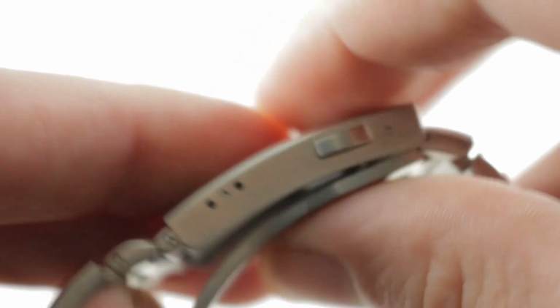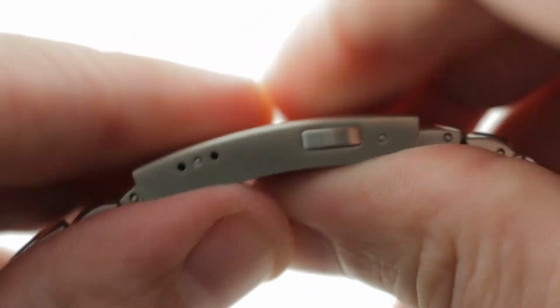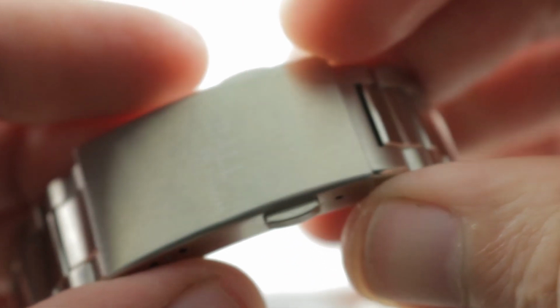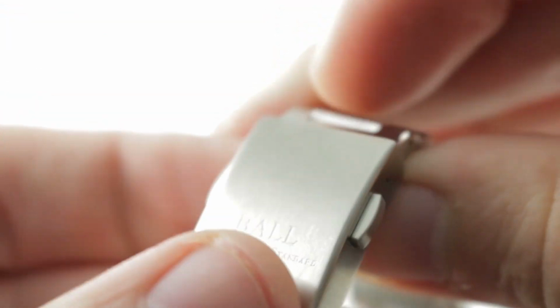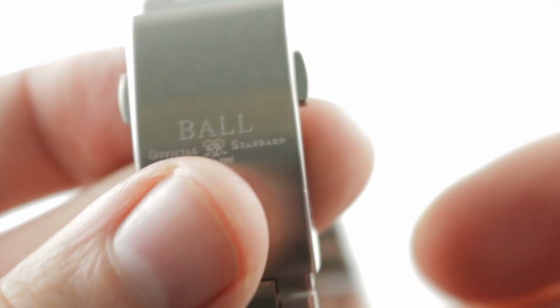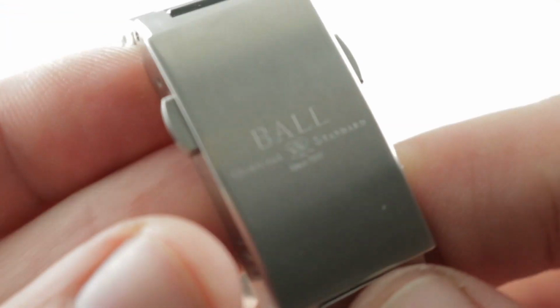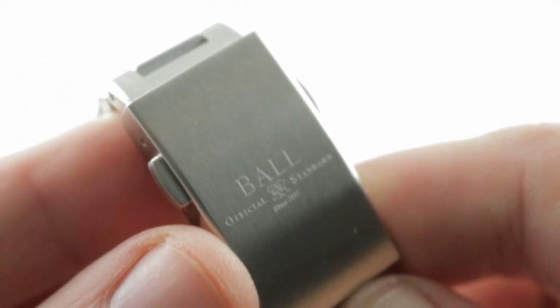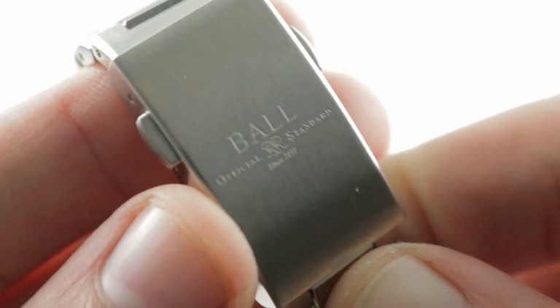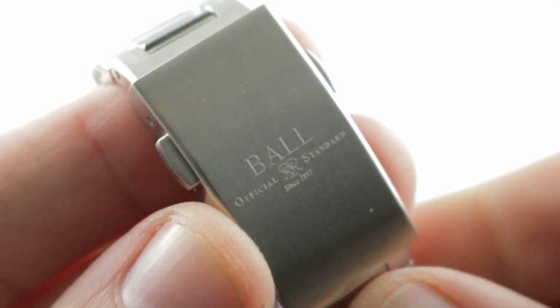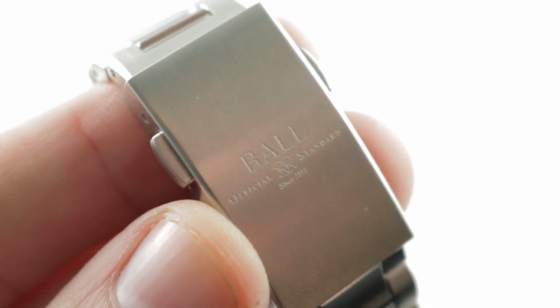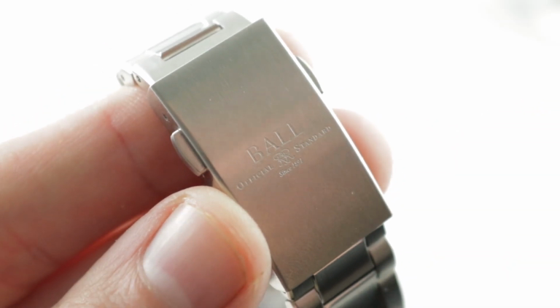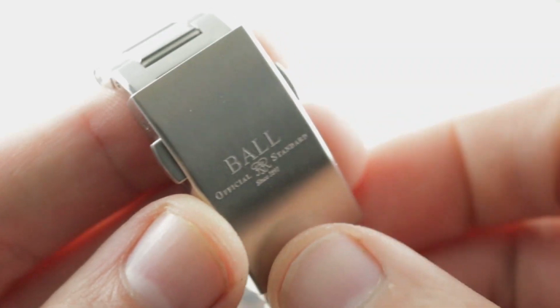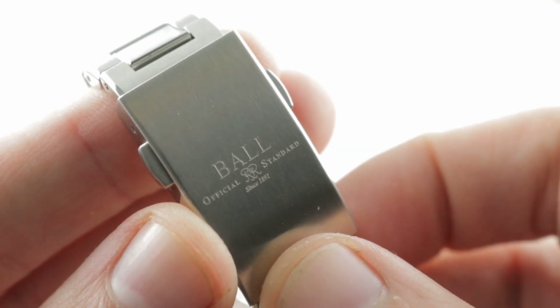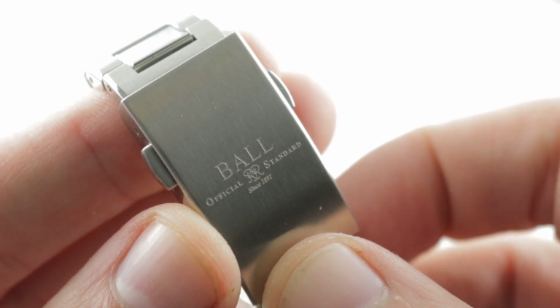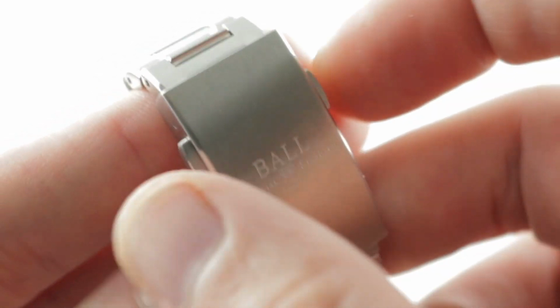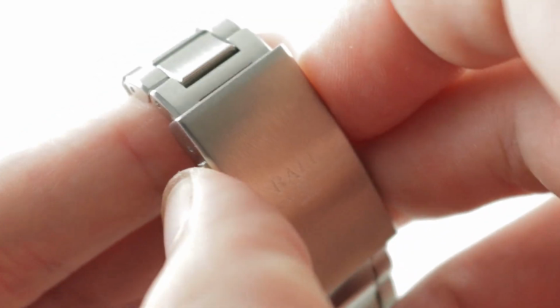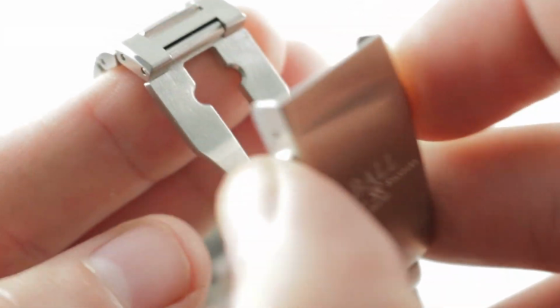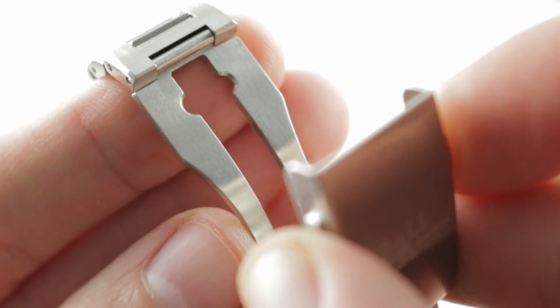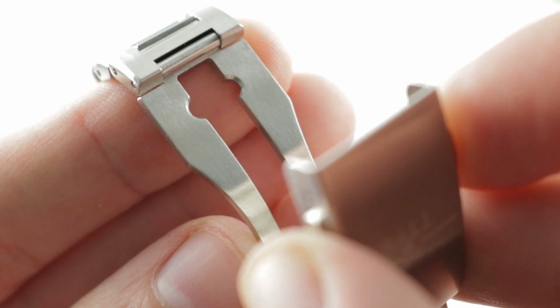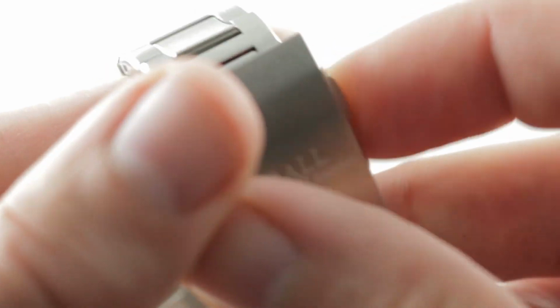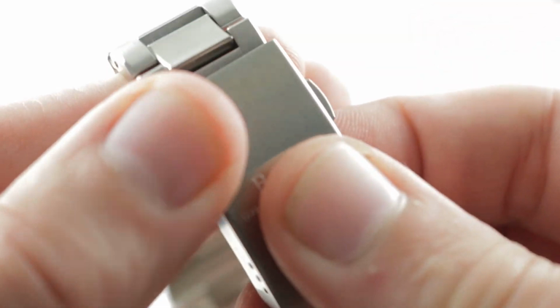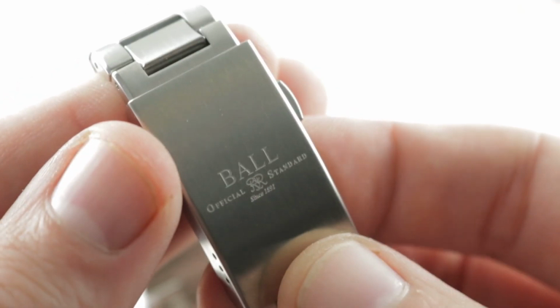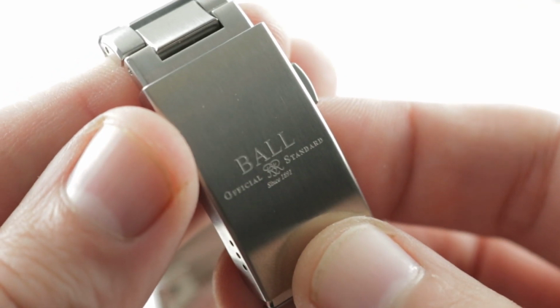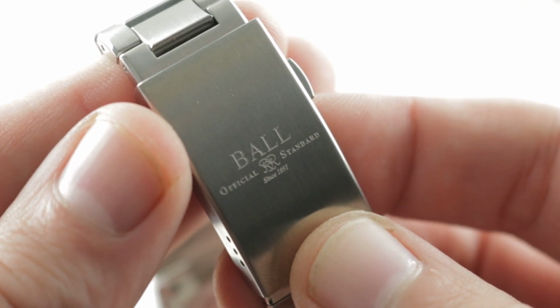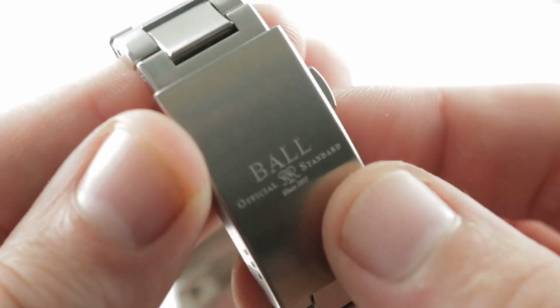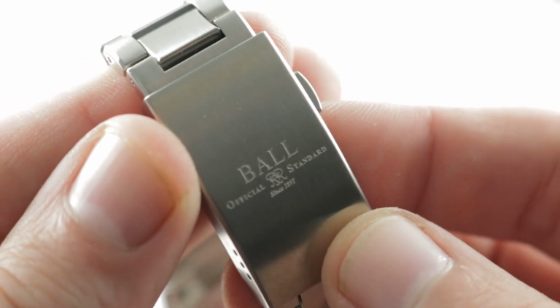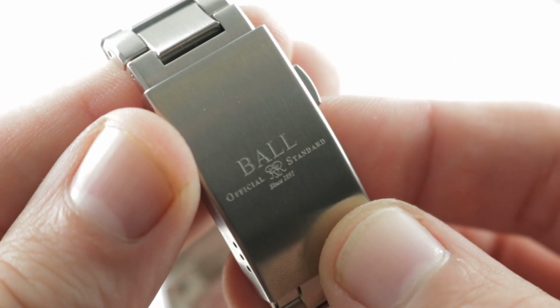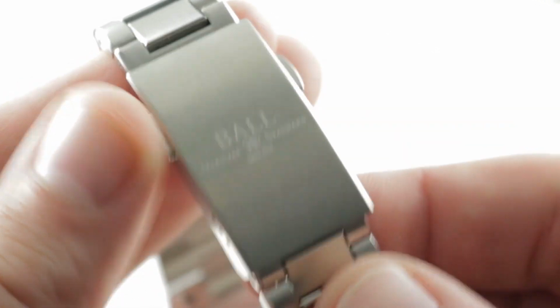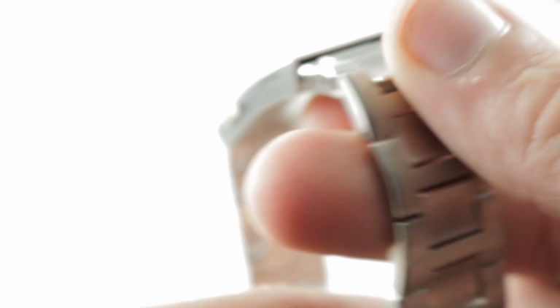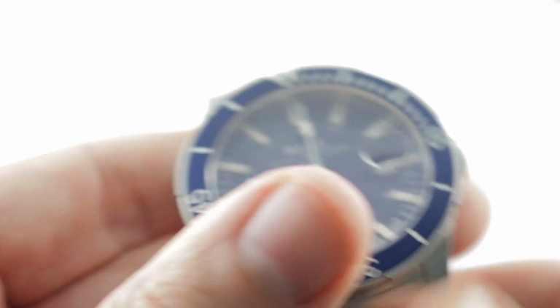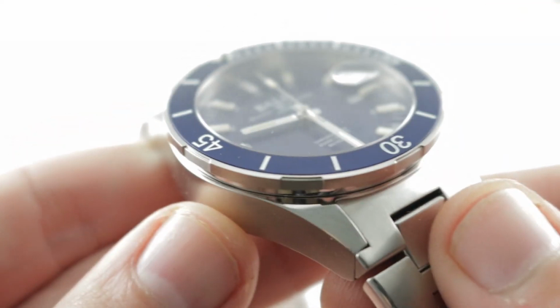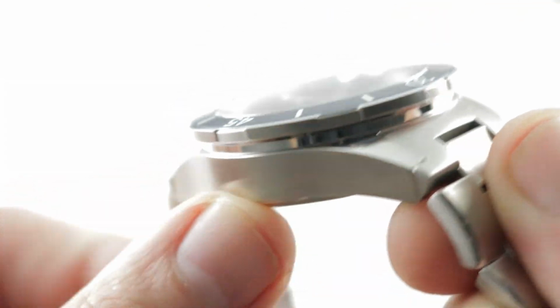Ball could have saved more money by going with a clamshell system as Breitling often does, but here Ball goes with the trigger release system, which is far preferable to a clamshell or a friction fit system on a sports watch. Ball is giving you the hardware and the spec where it makes a difference.